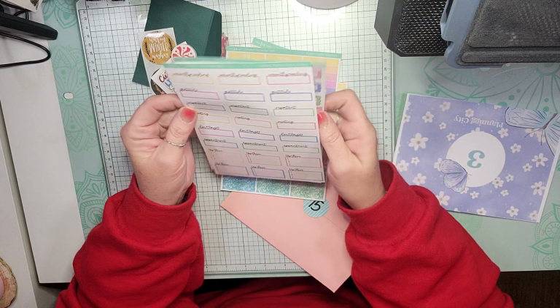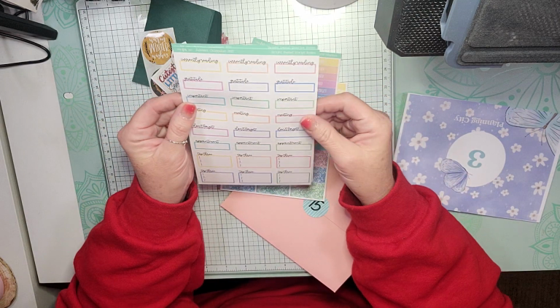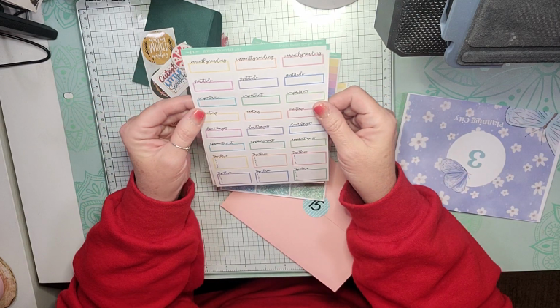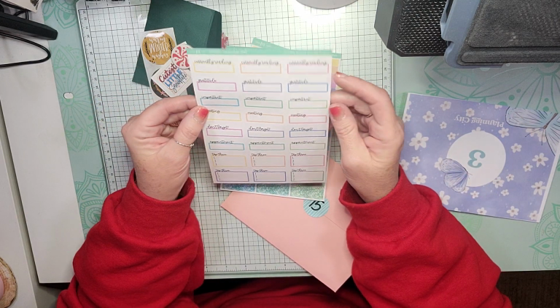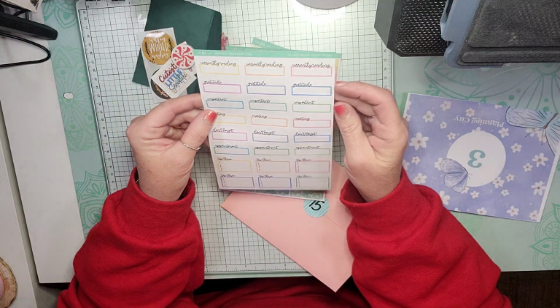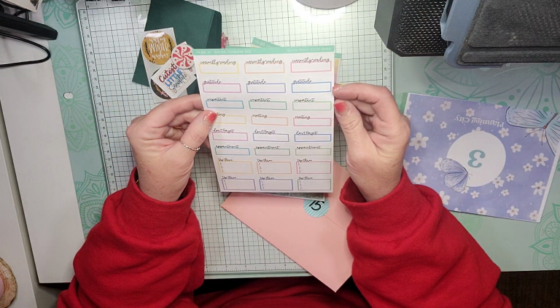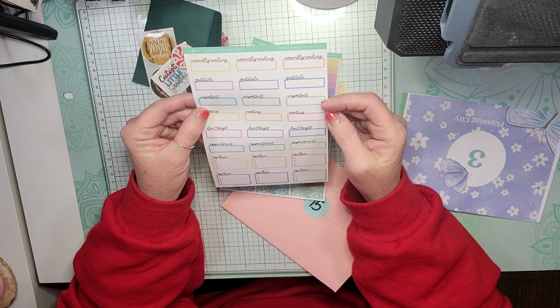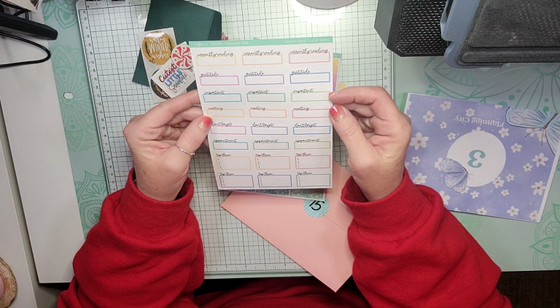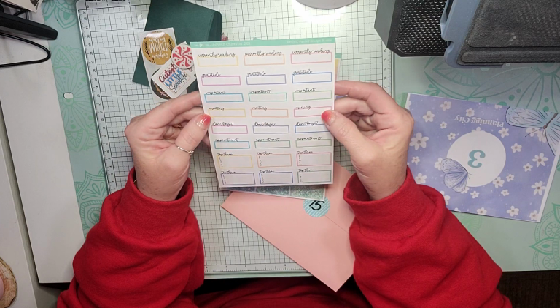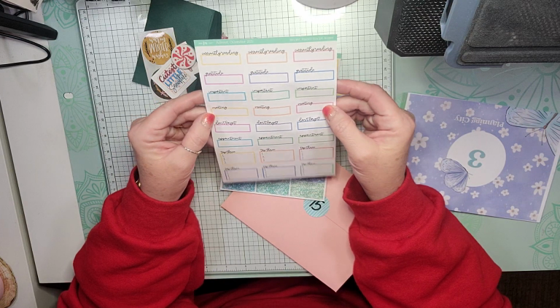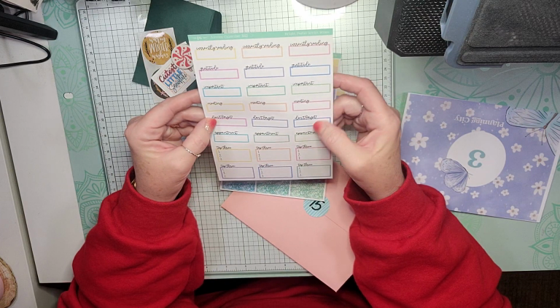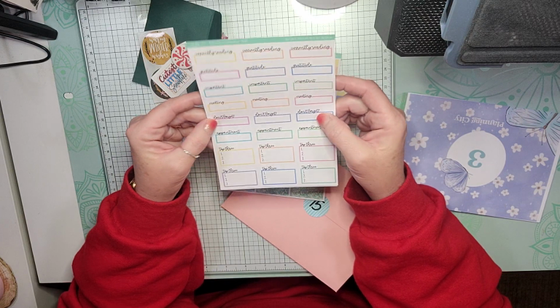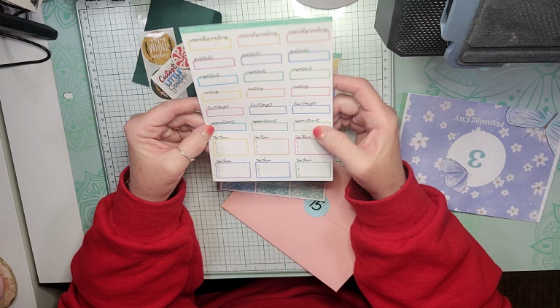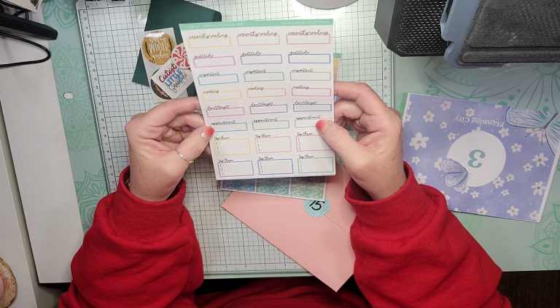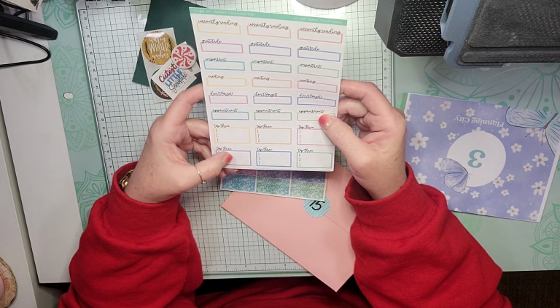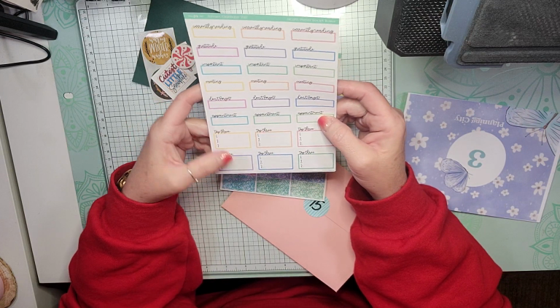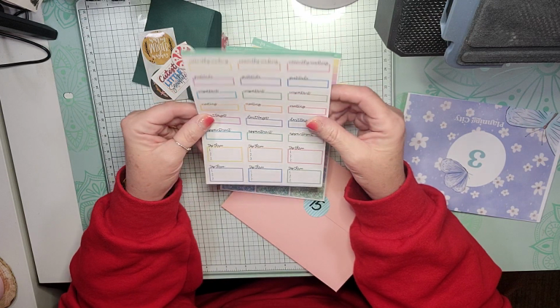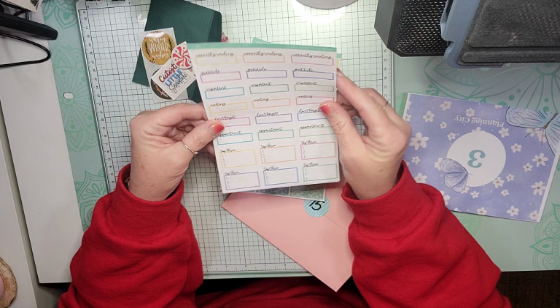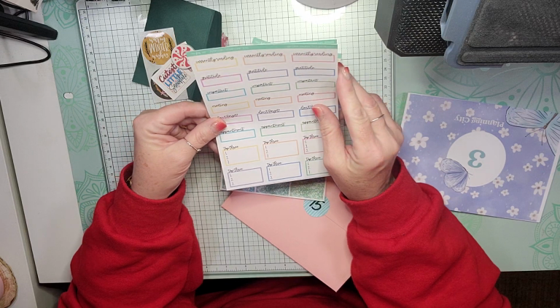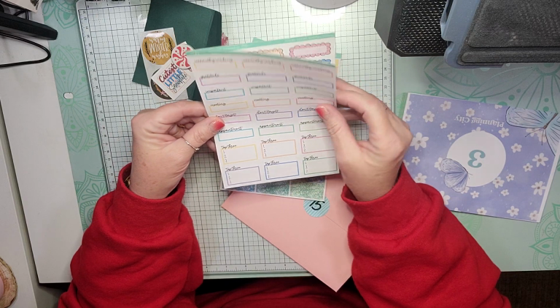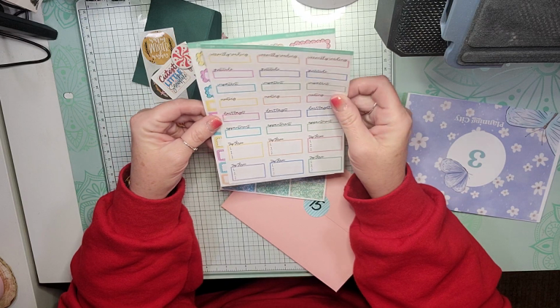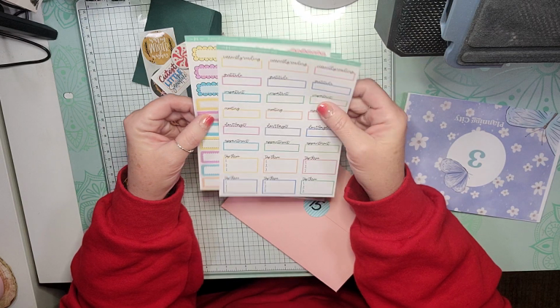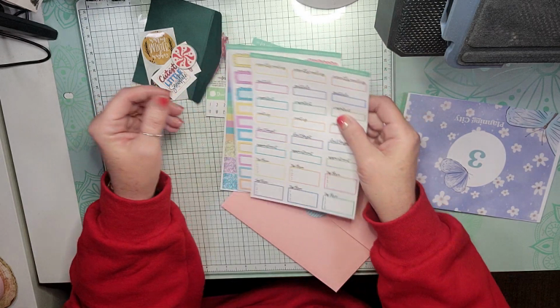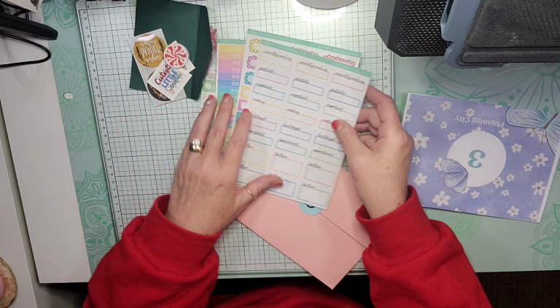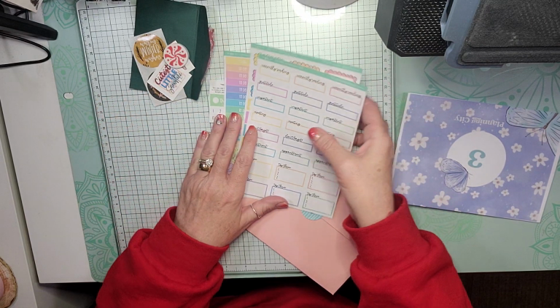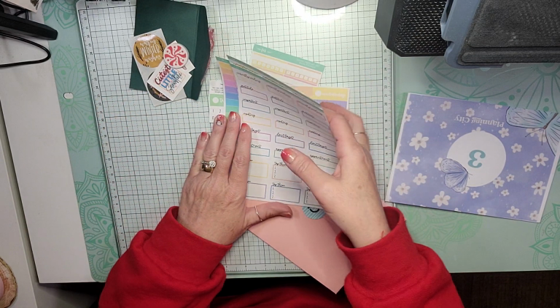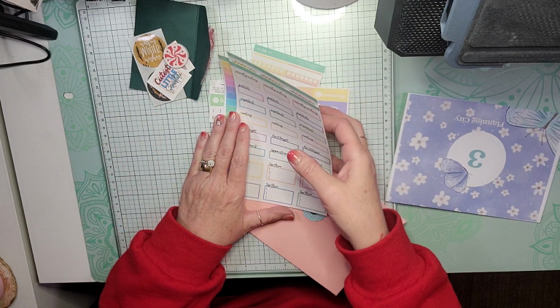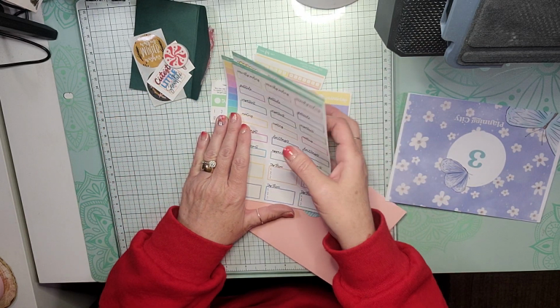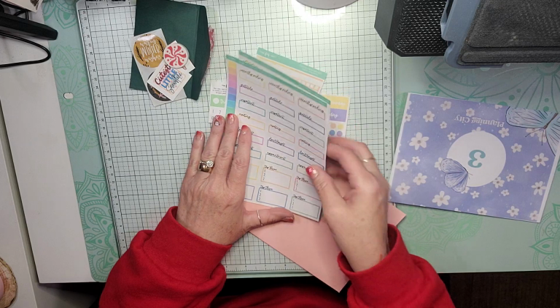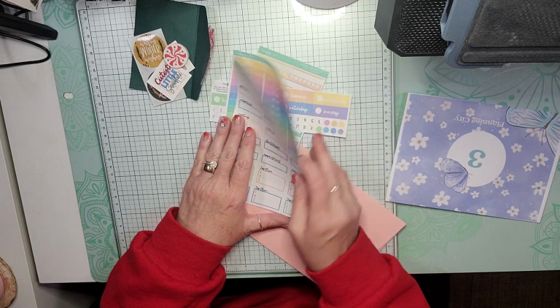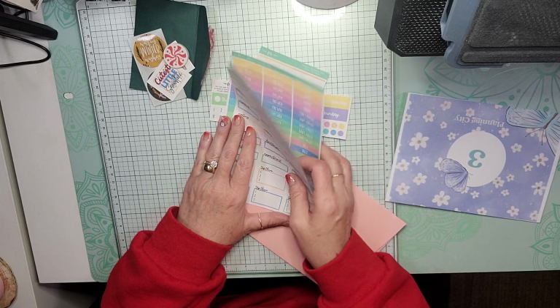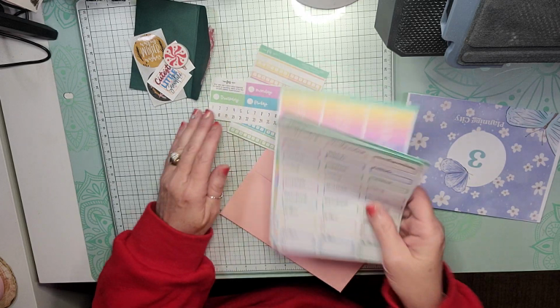And then we have Currently Reading, Gratitude, Important, Meeting, Don't Forget, Appointment, and some Top 3 for Bright Pastels. So there are those for Fern Creek Stickers.